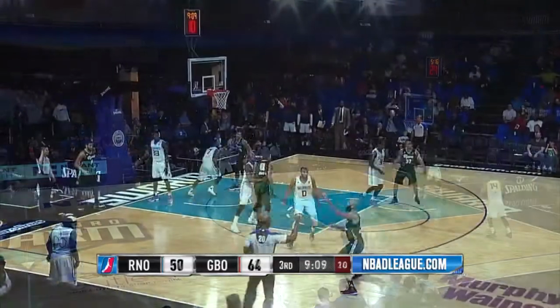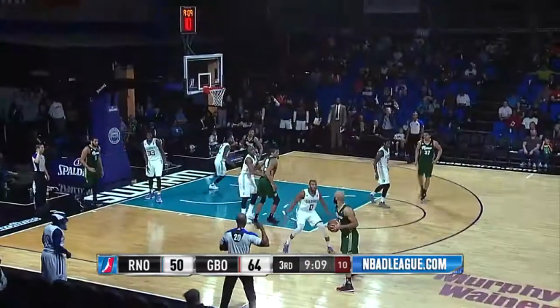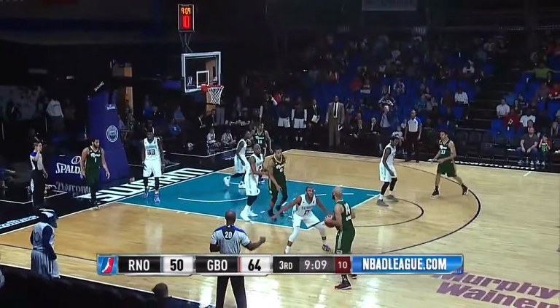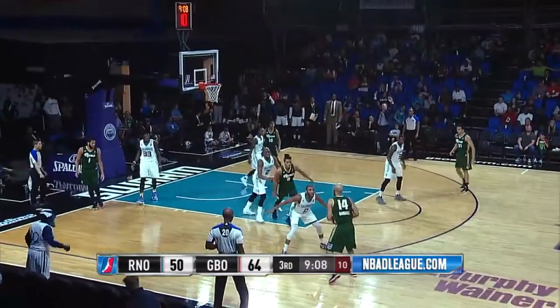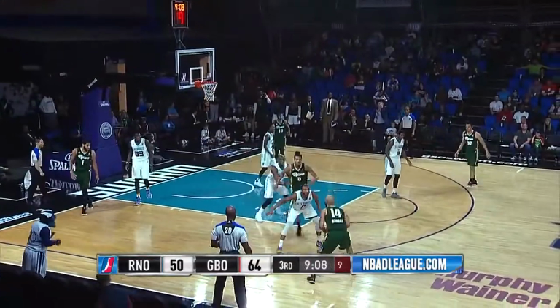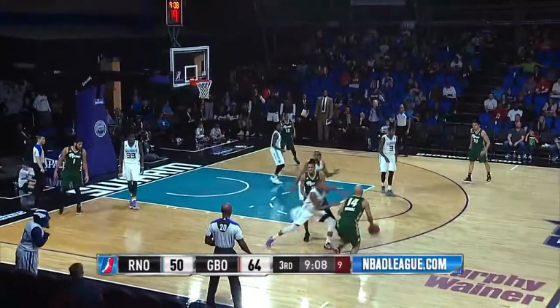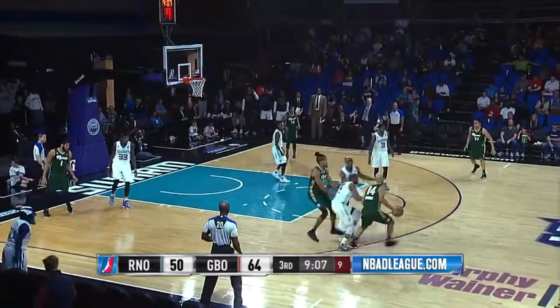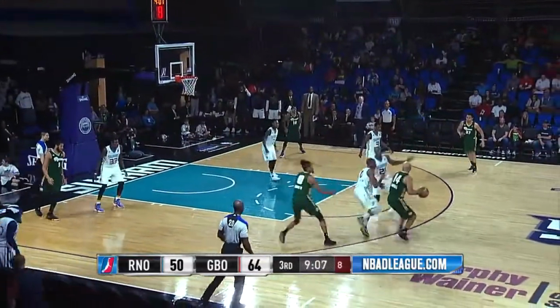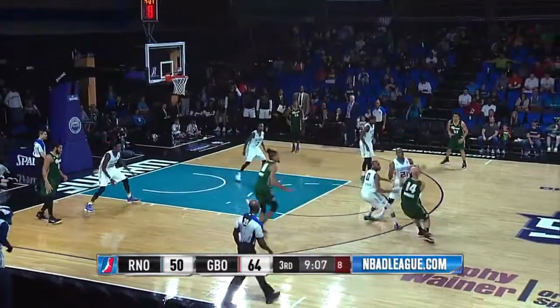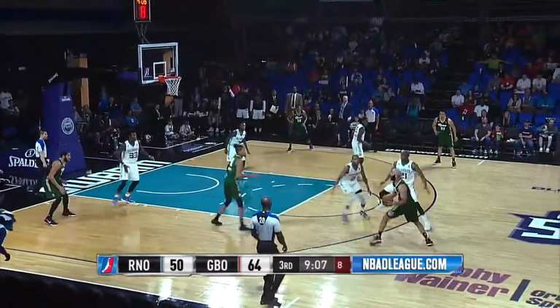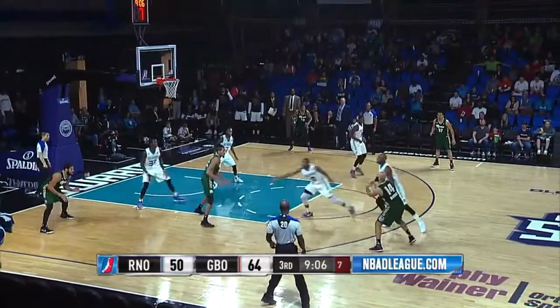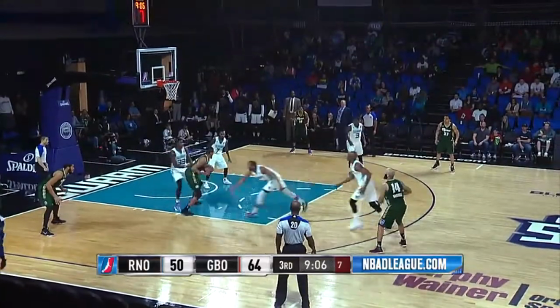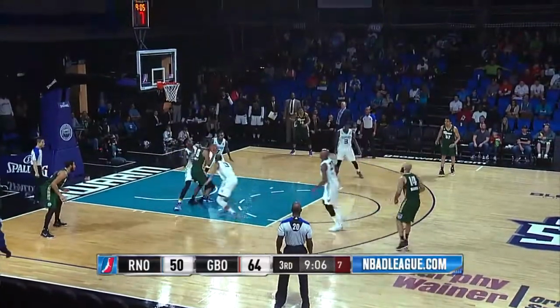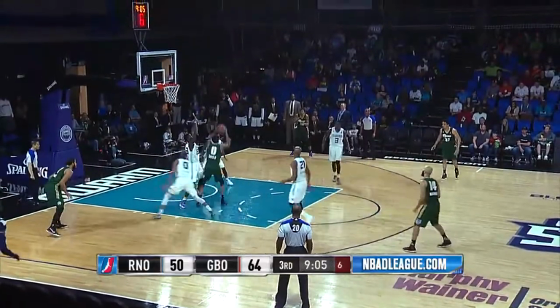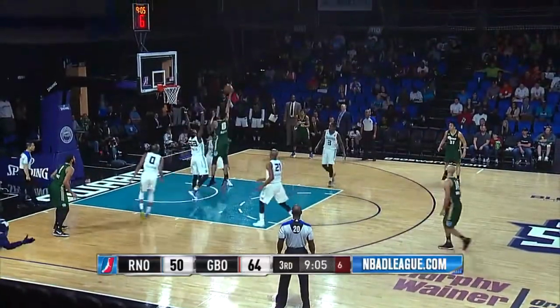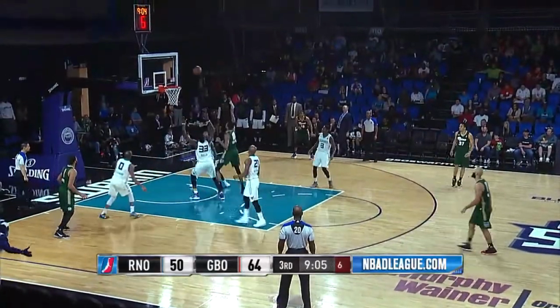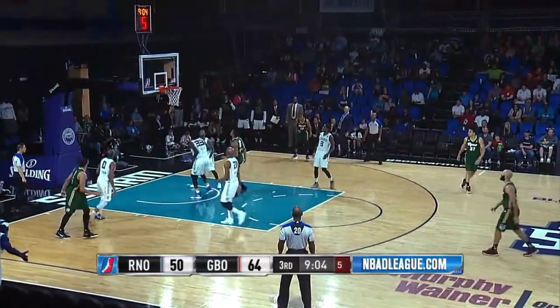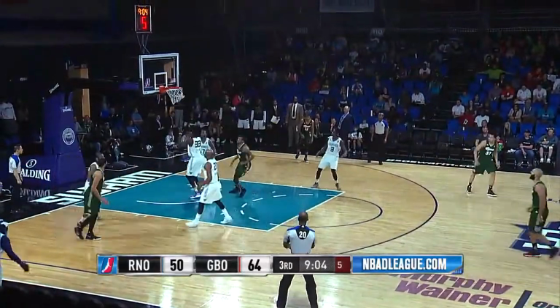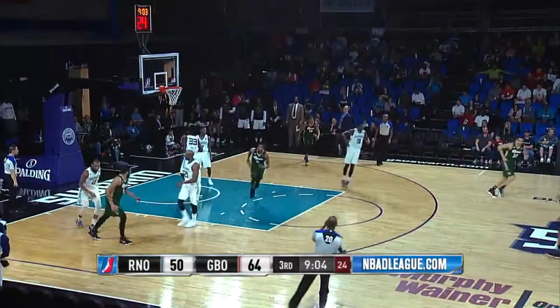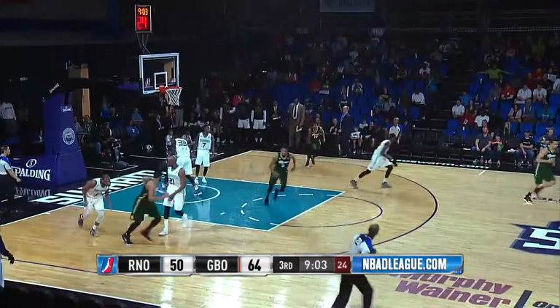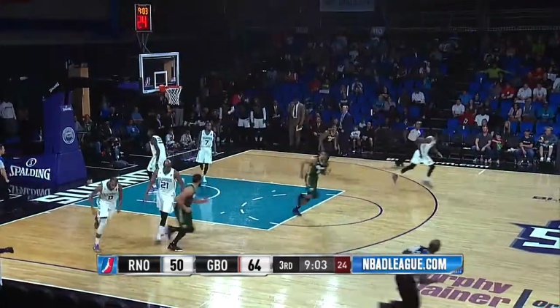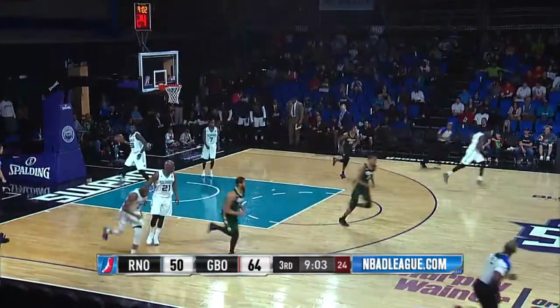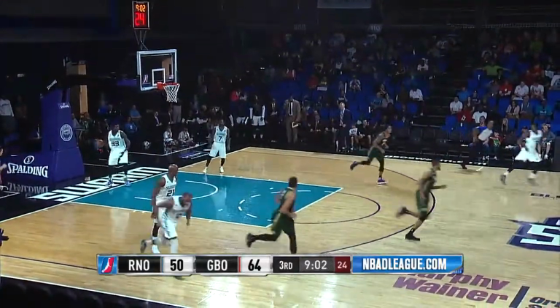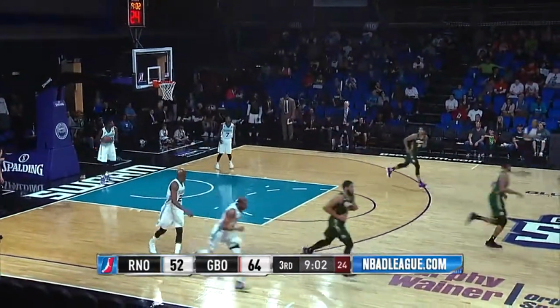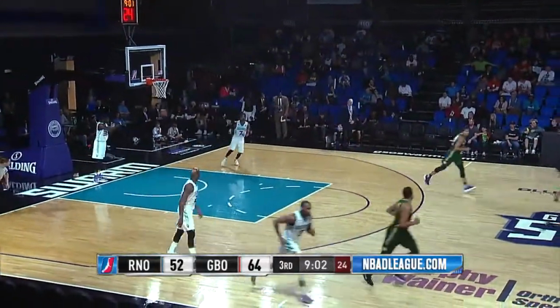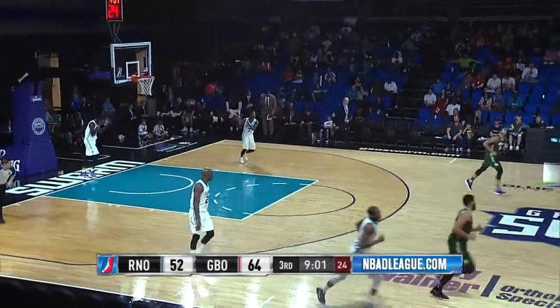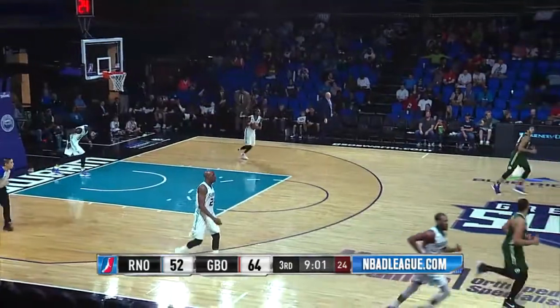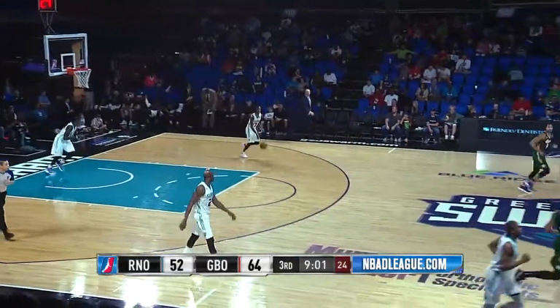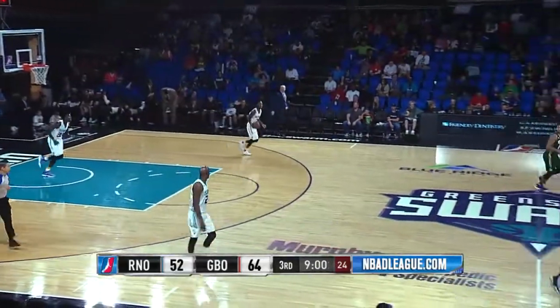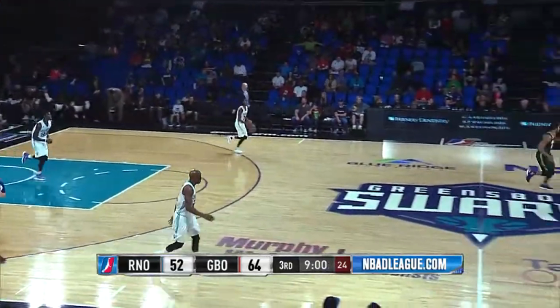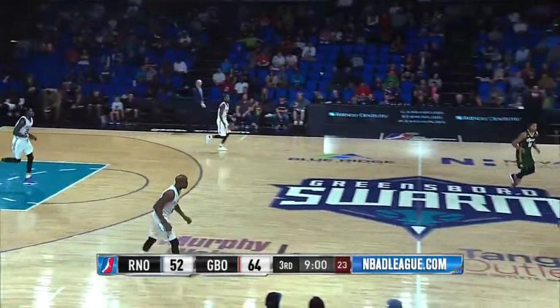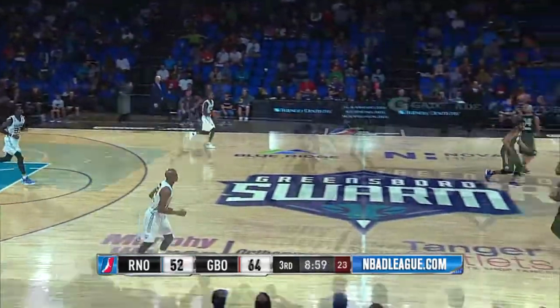Here is Kendall Marshall up front. He looks left, passes back inside to Will Davis, and he lays it in. Little right-handed jump hook for Davis, his fourth point of the game.